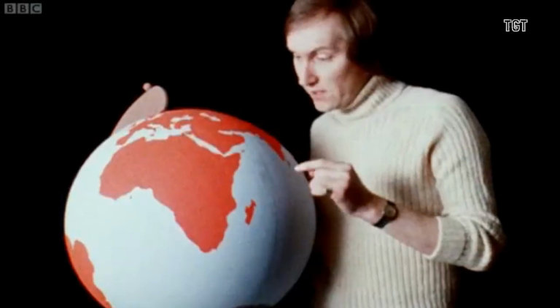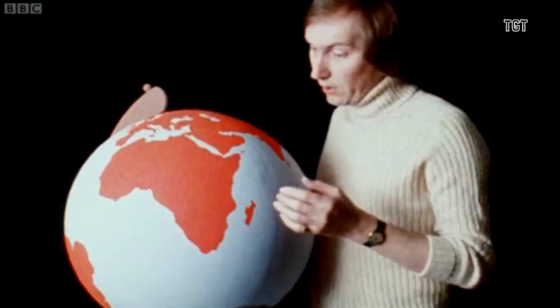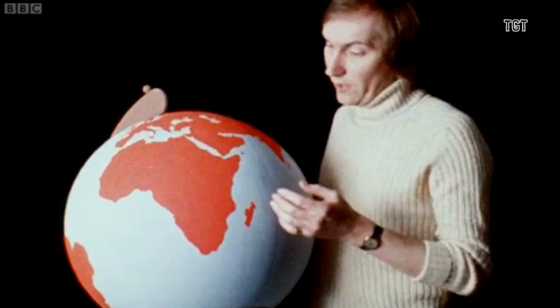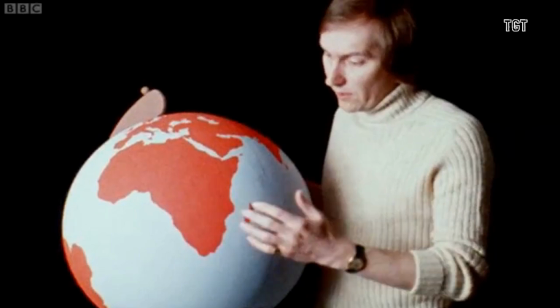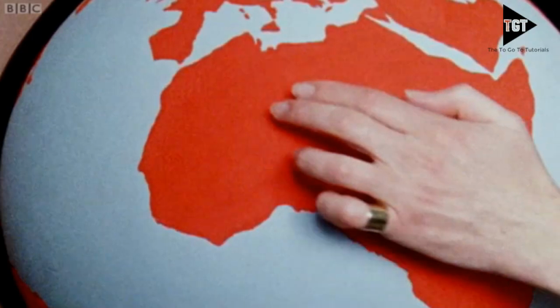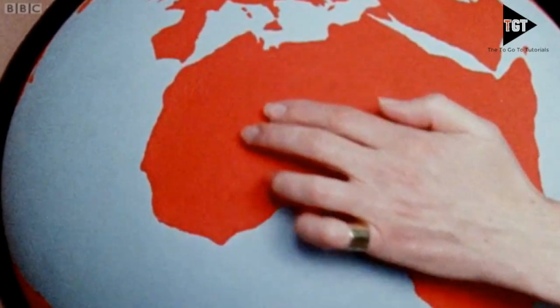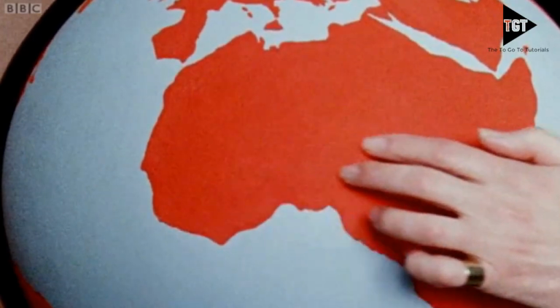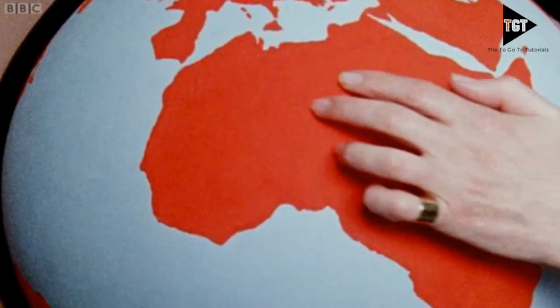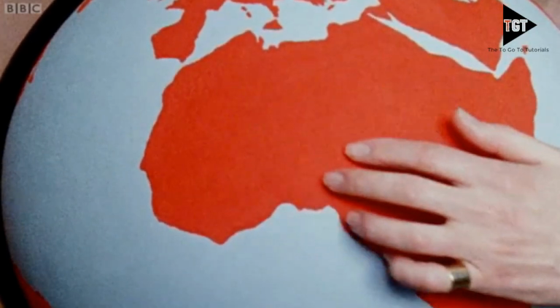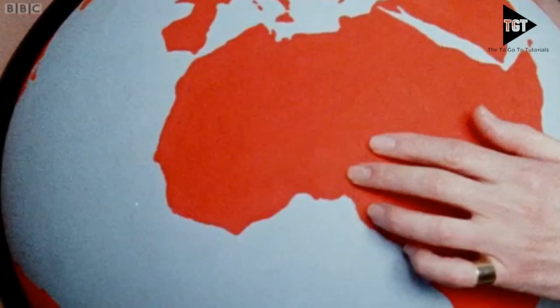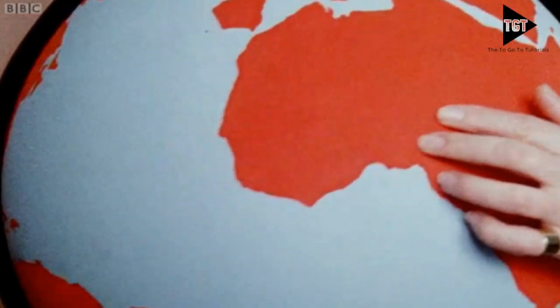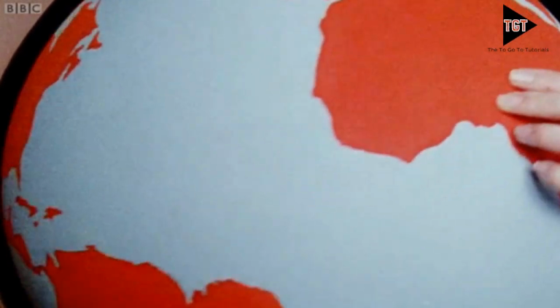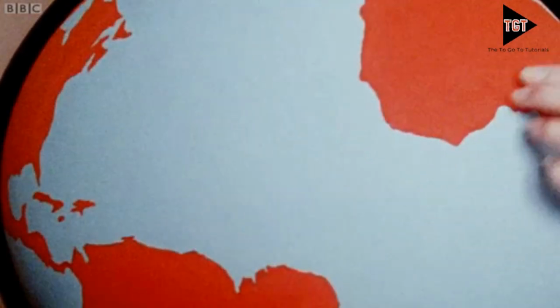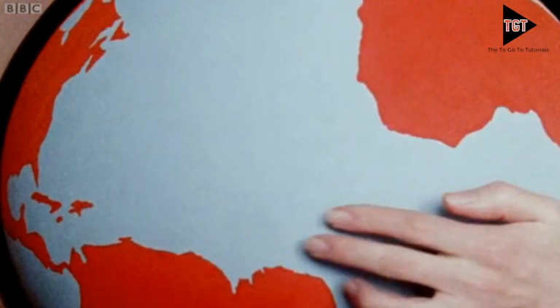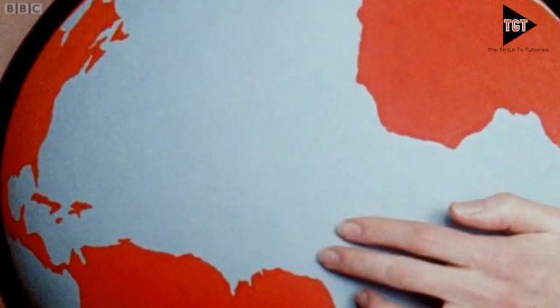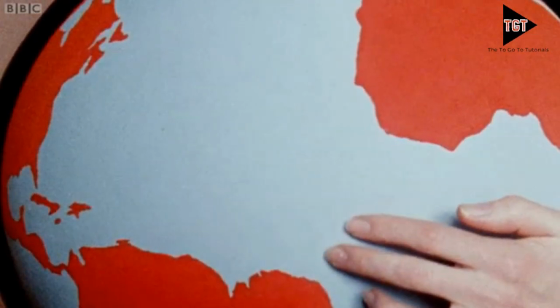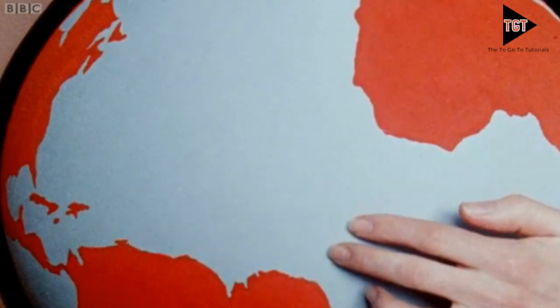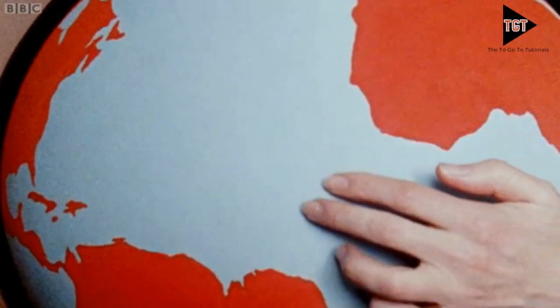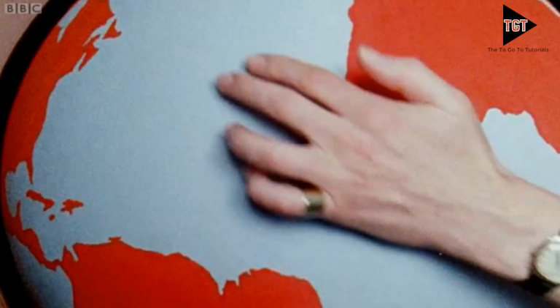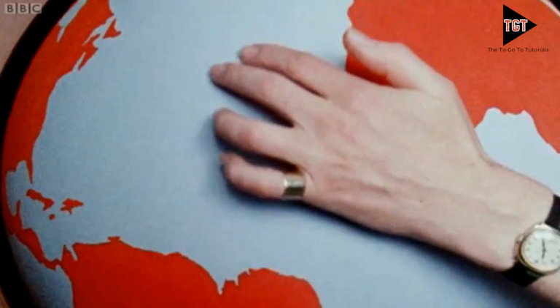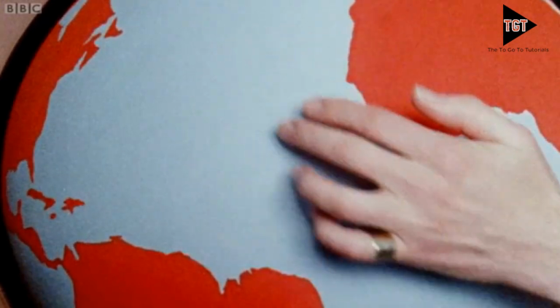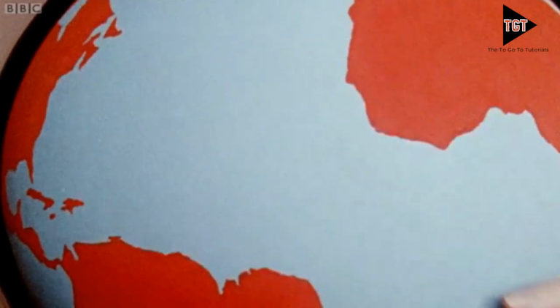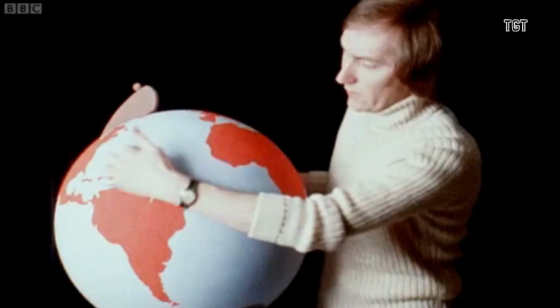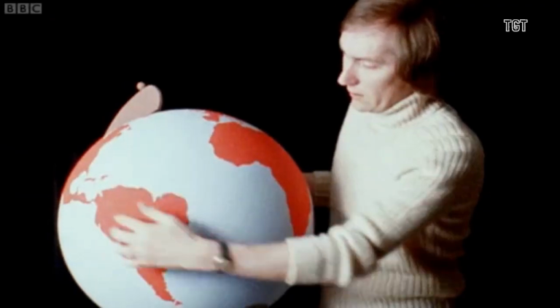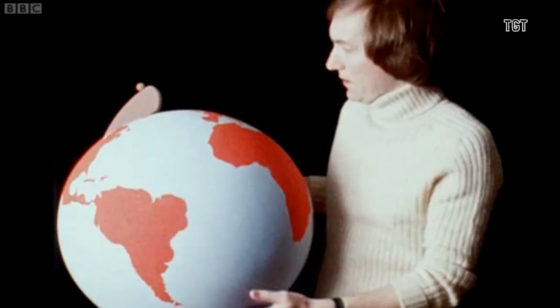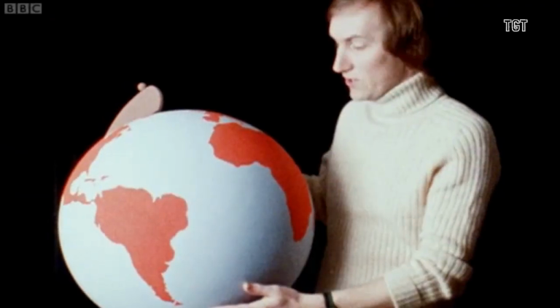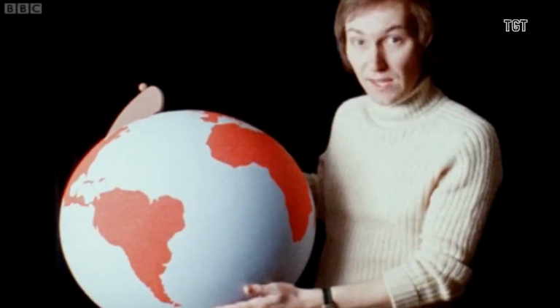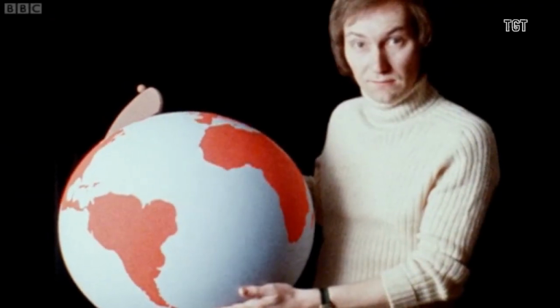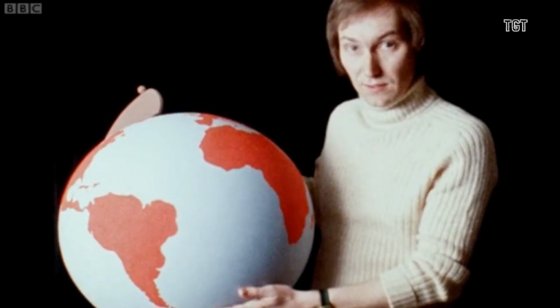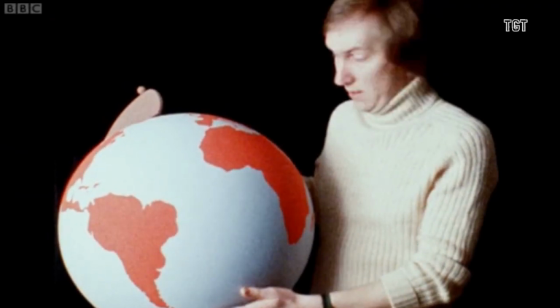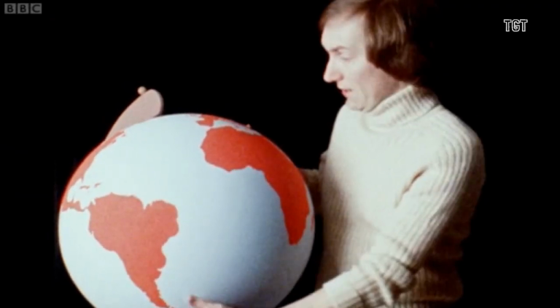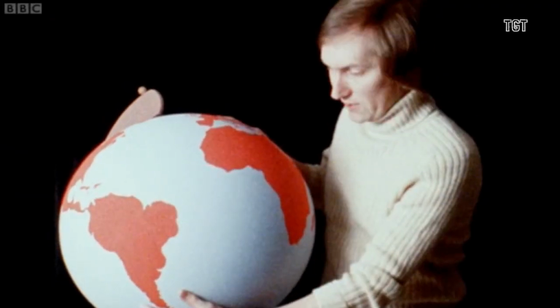This is a model of the Earth. The dark parts here, you see, are the land, and all the rest, all around here, all over here — that's all sea. Really? I had no idea.